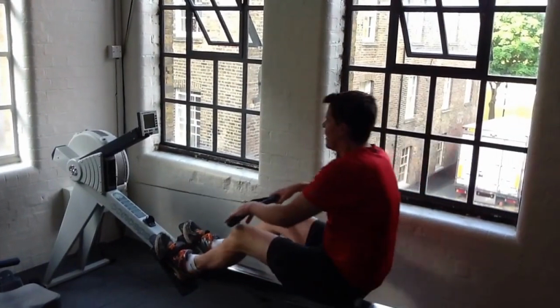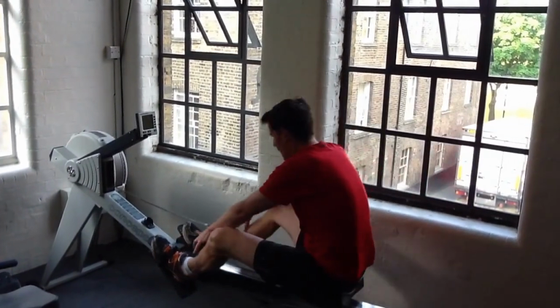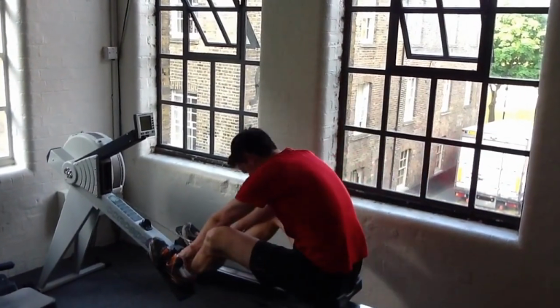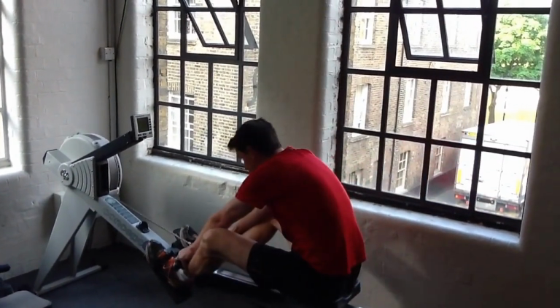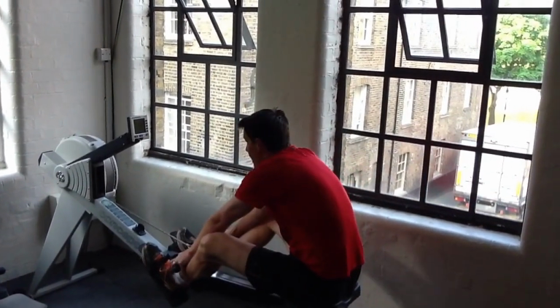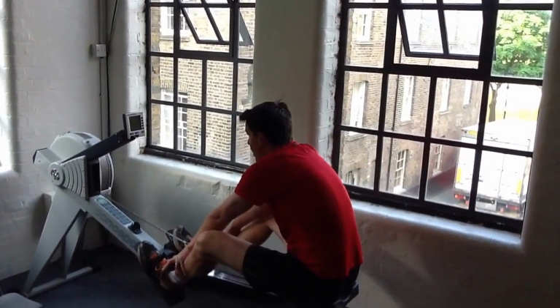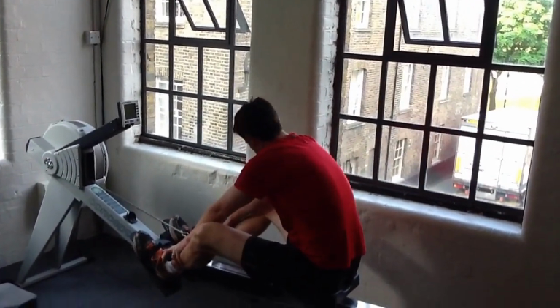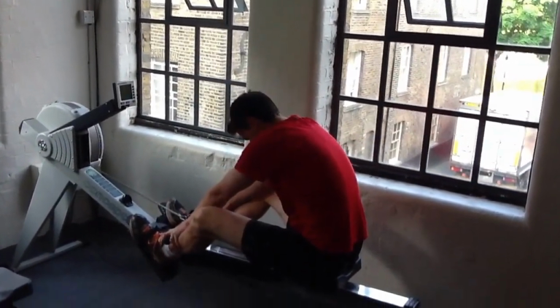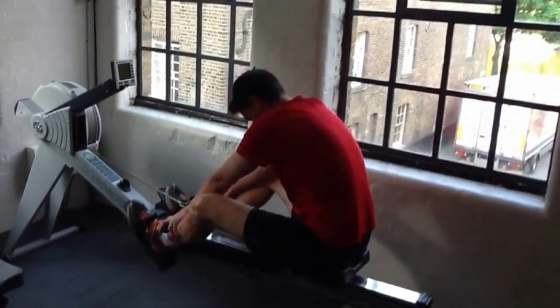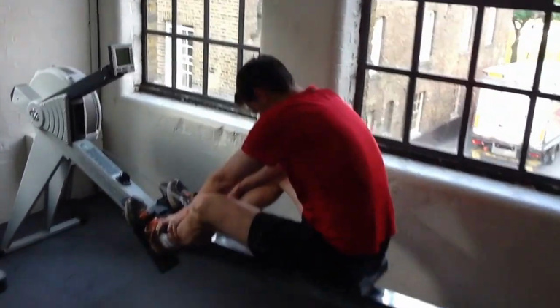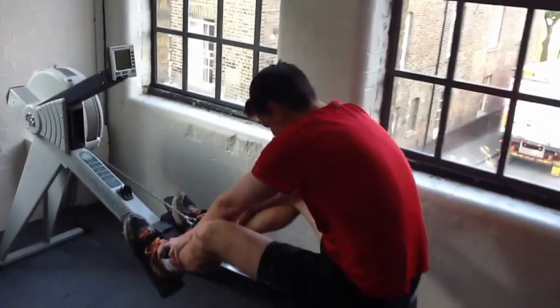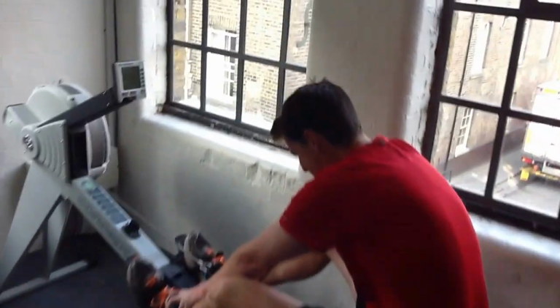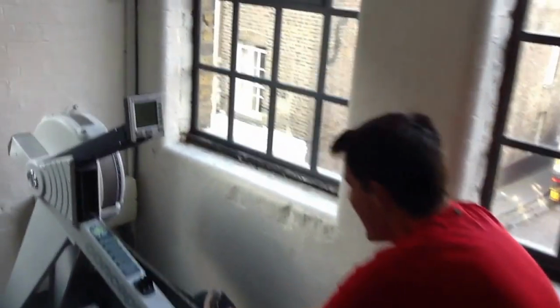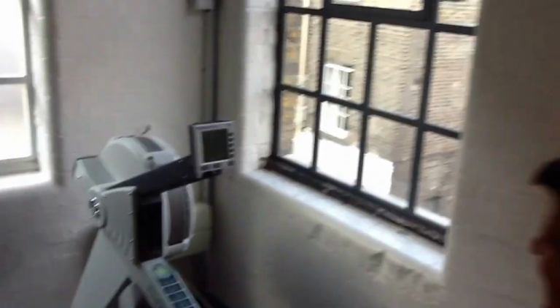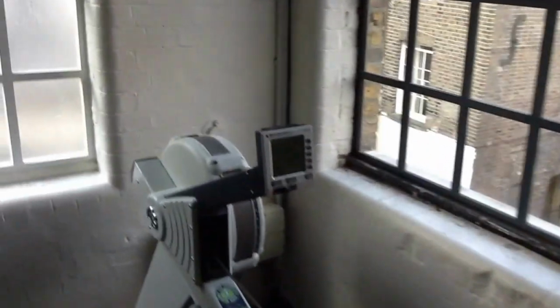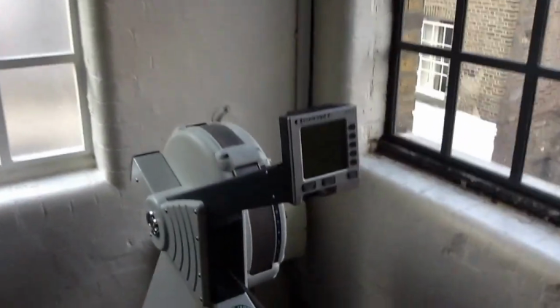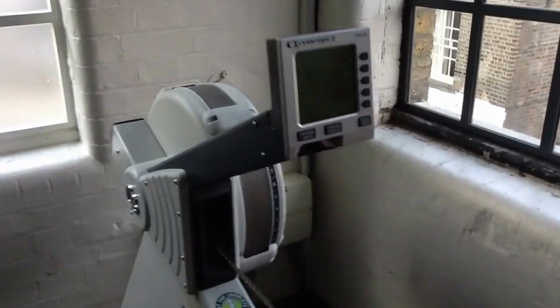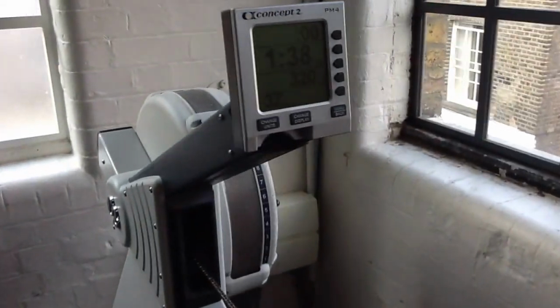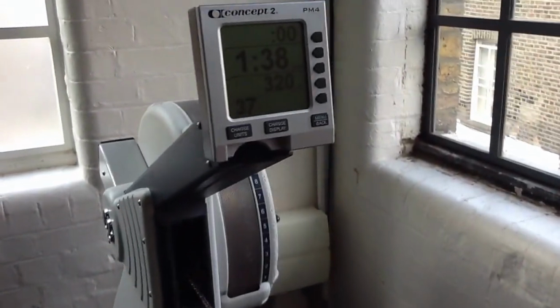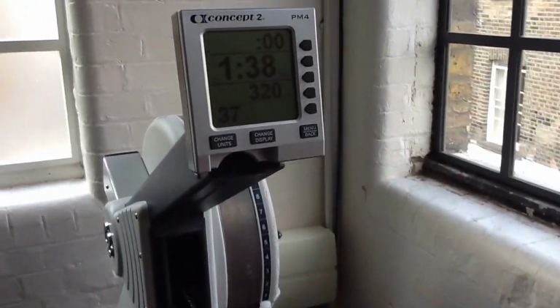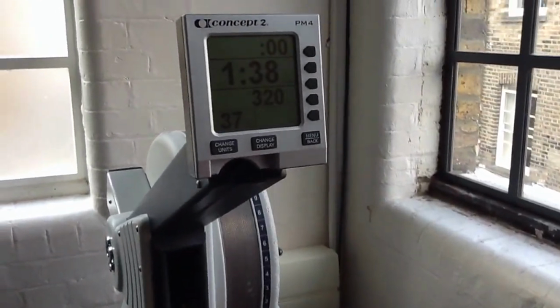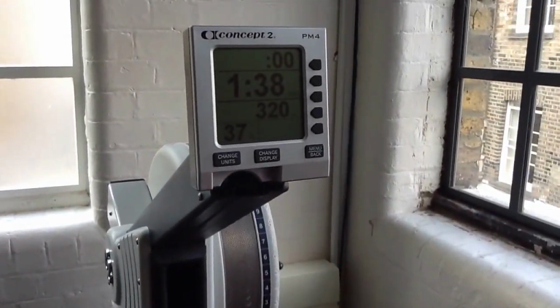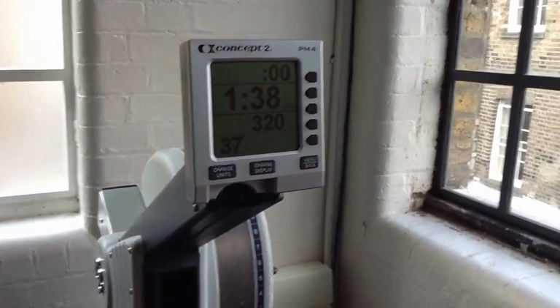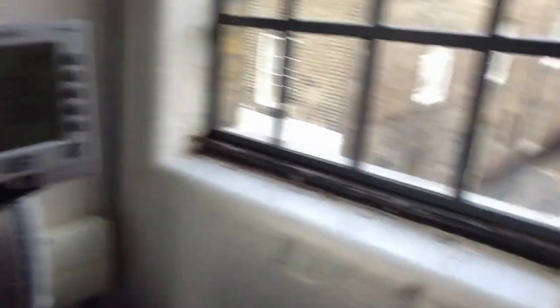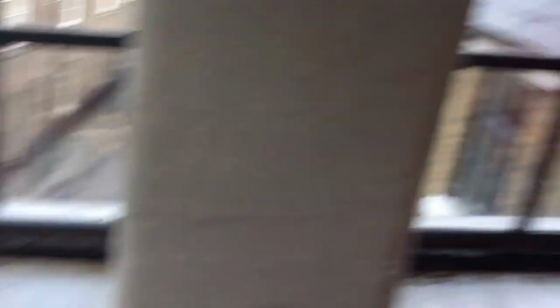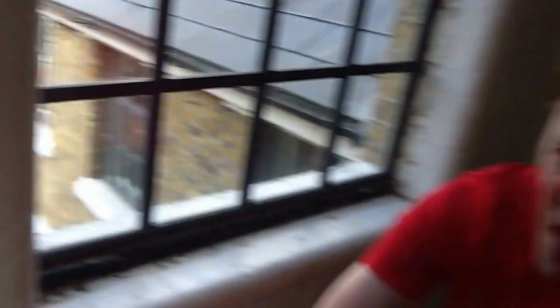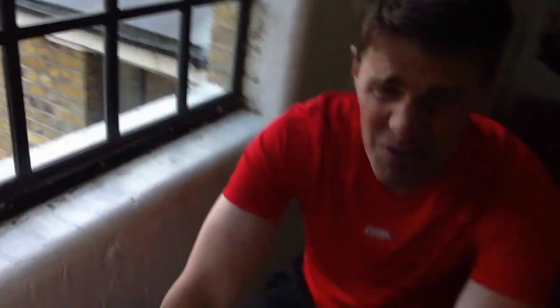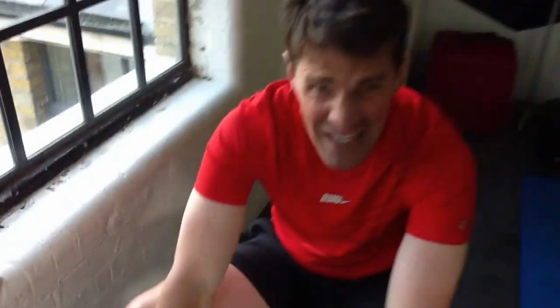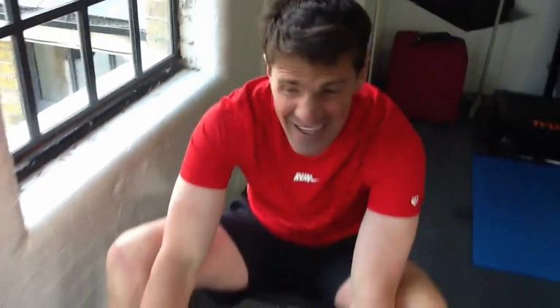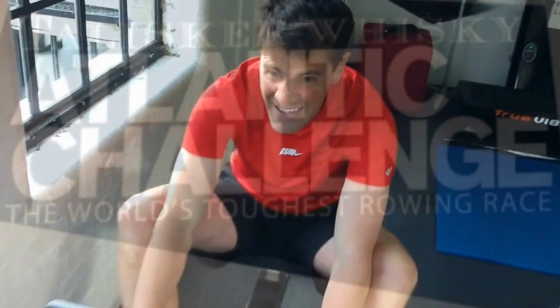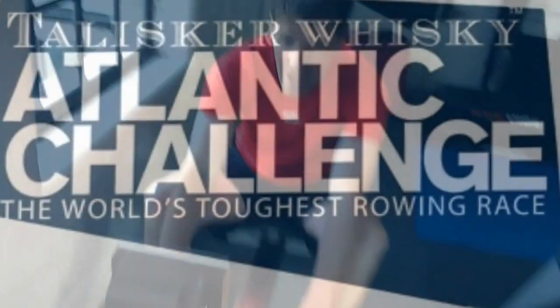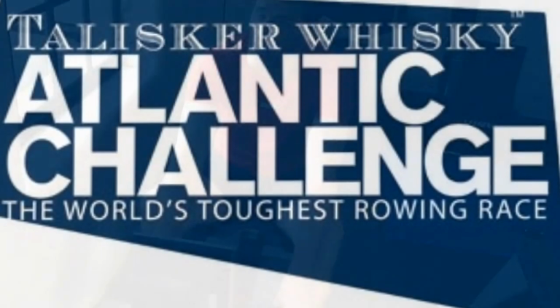And over the line in 320. 320! Let's just have a look at that. Can we see that? 320. He wasn't feeling it.